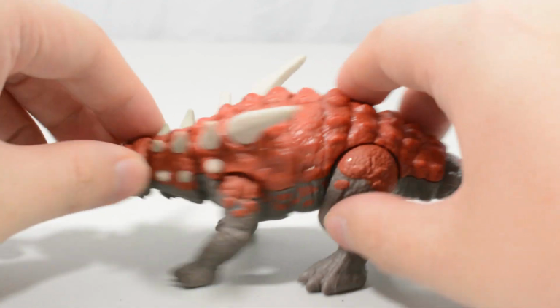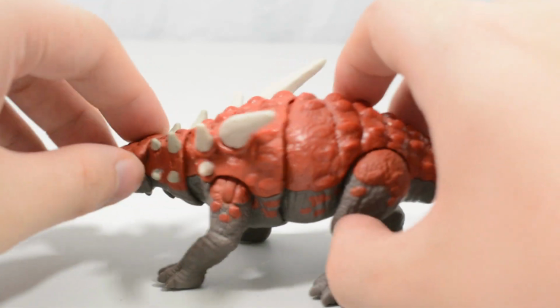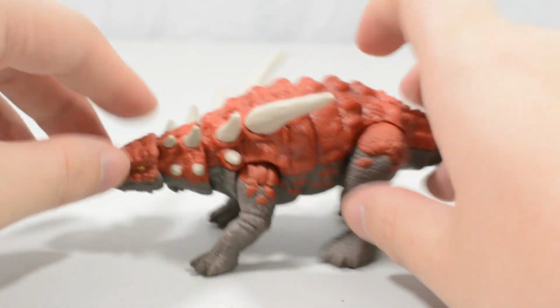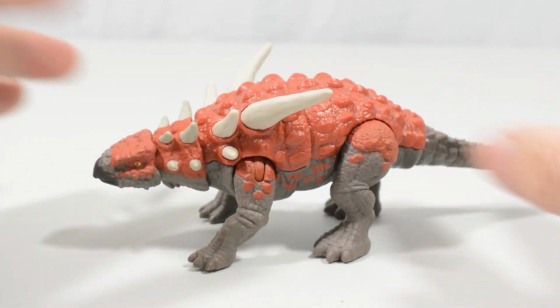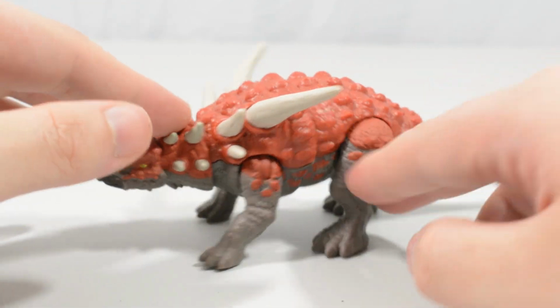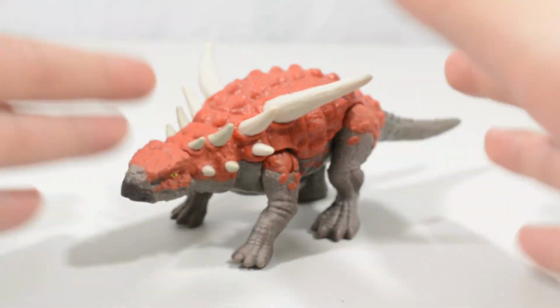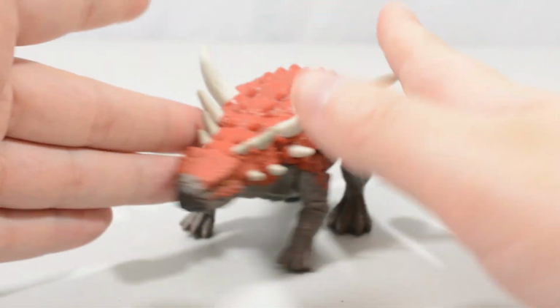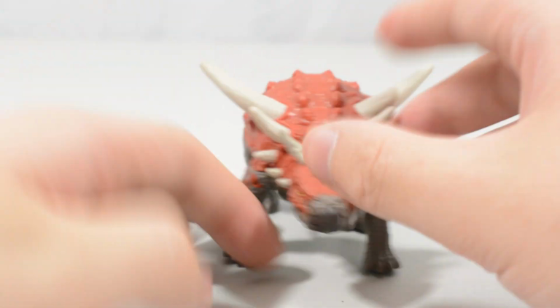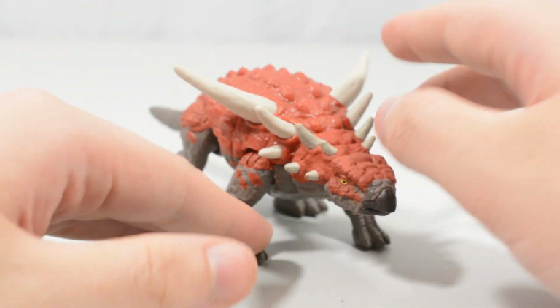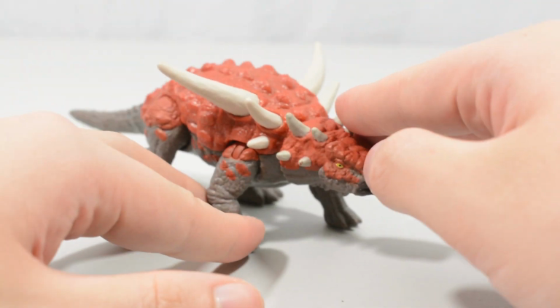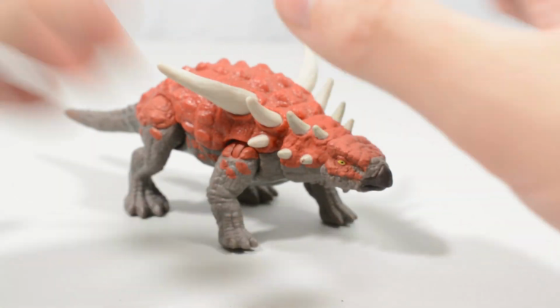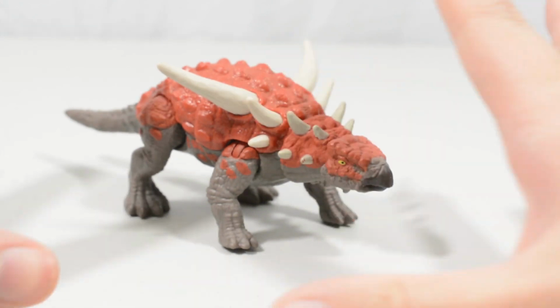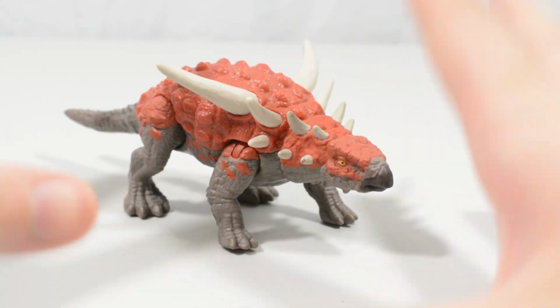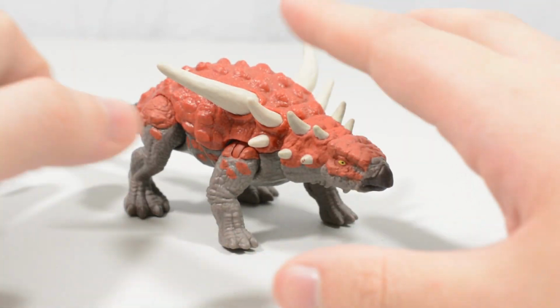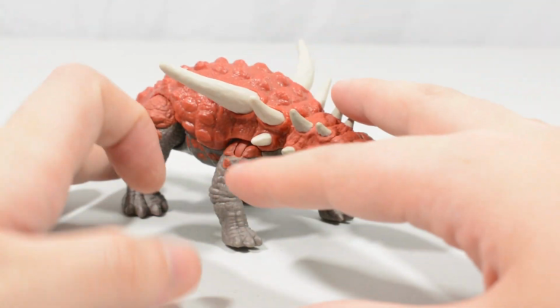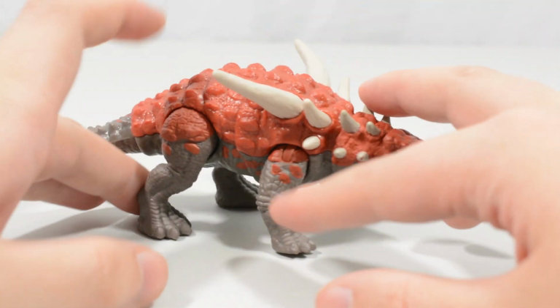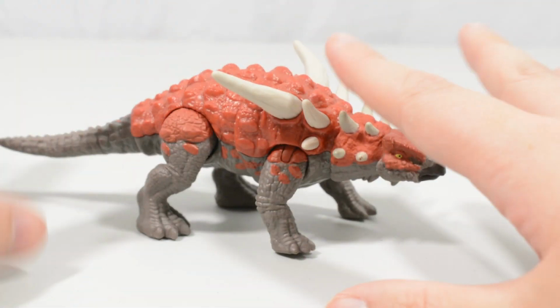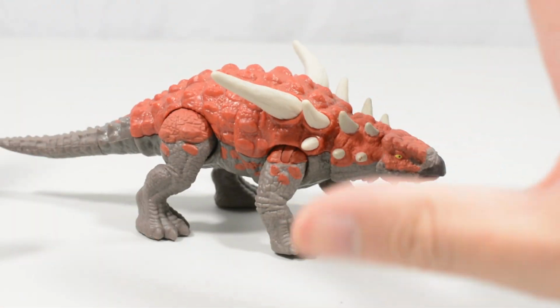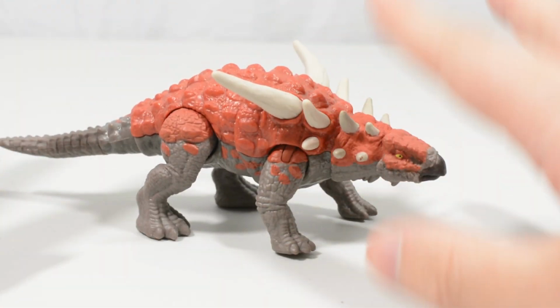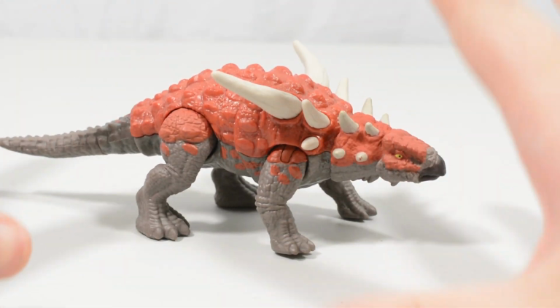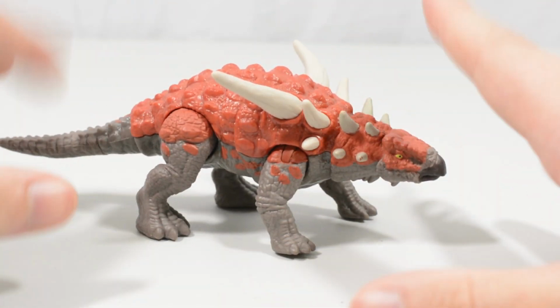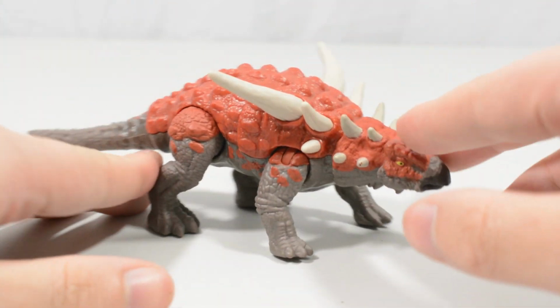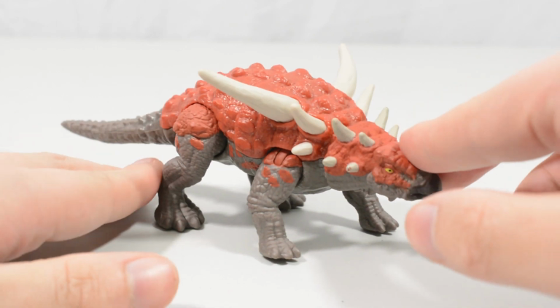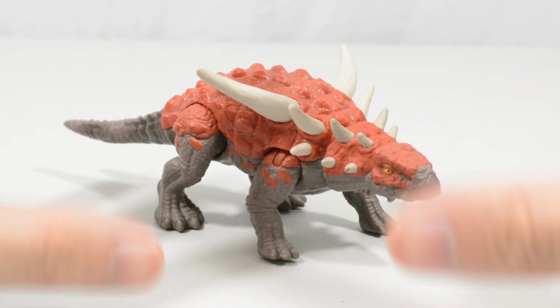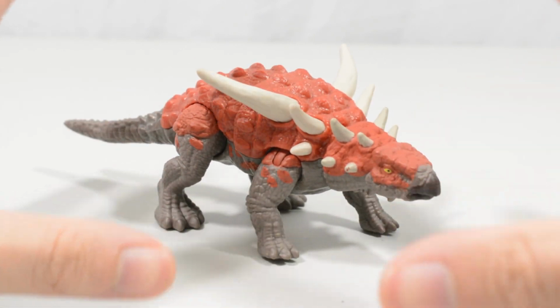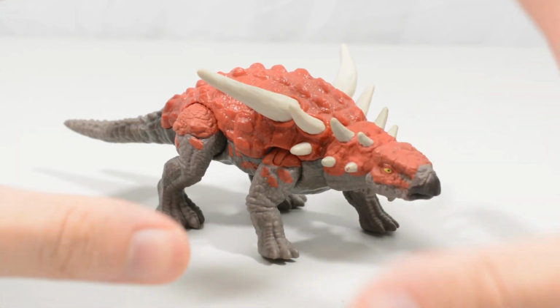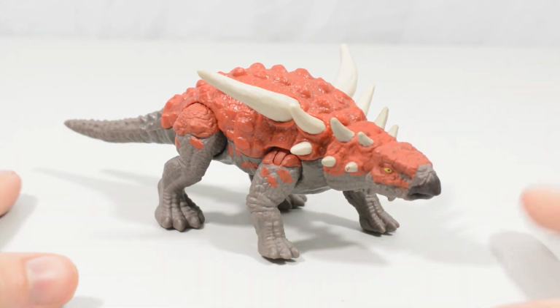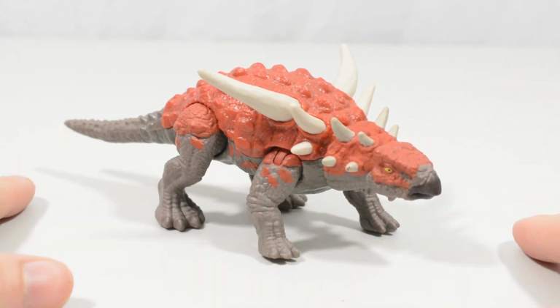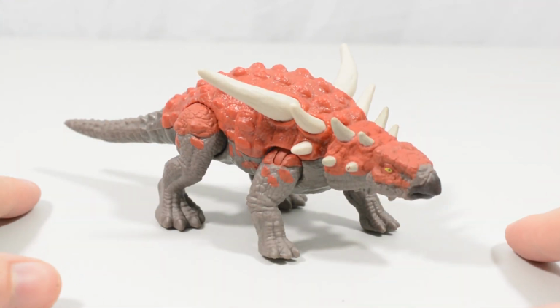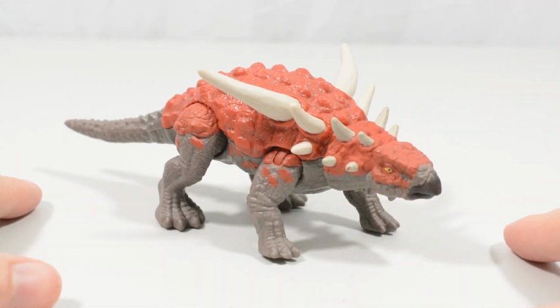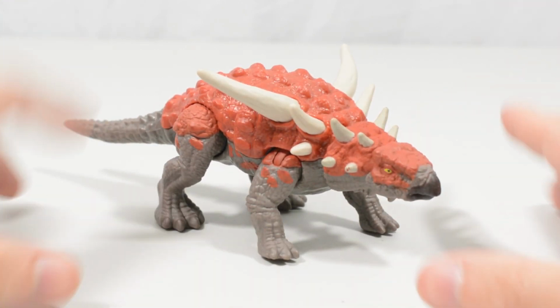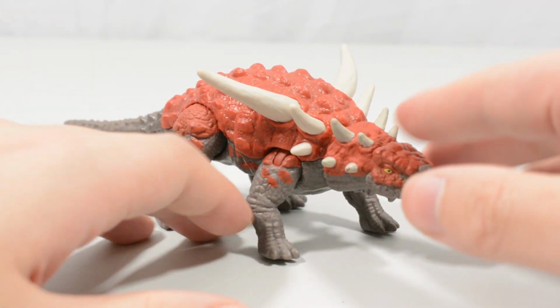The striking motion doesn't work too well in practice, but it's a nice idea. I think this is generally speaking a really nice smaller-scale herbivore for kids to get their hands on.